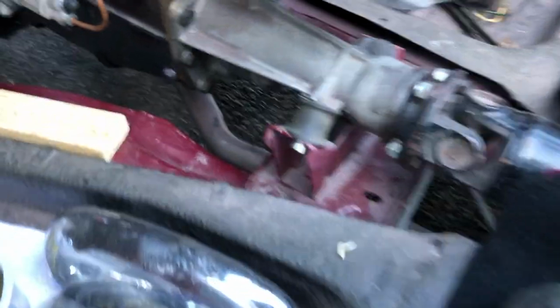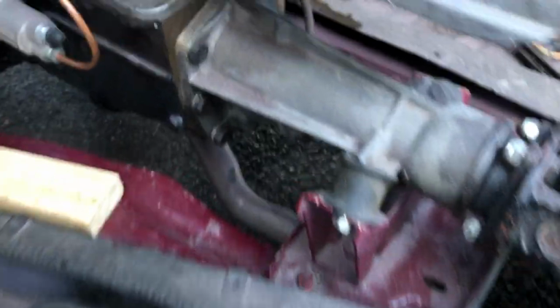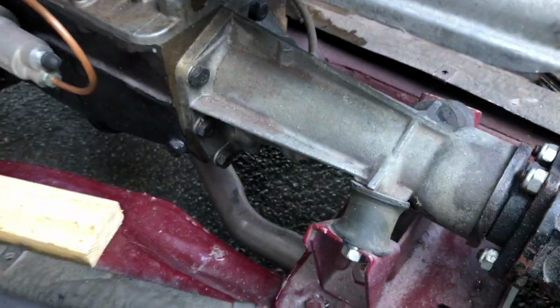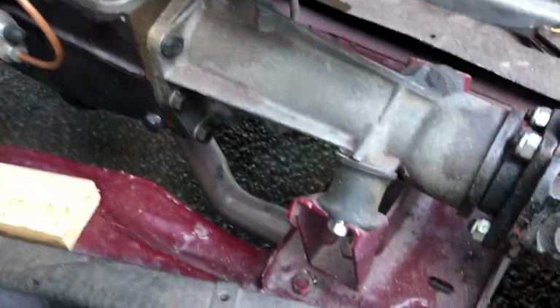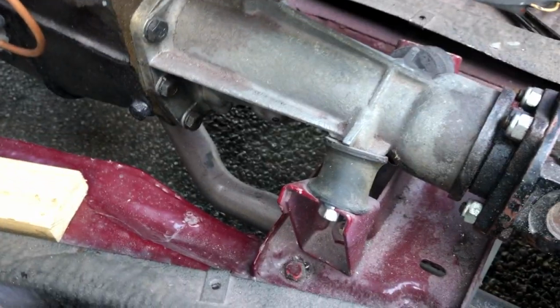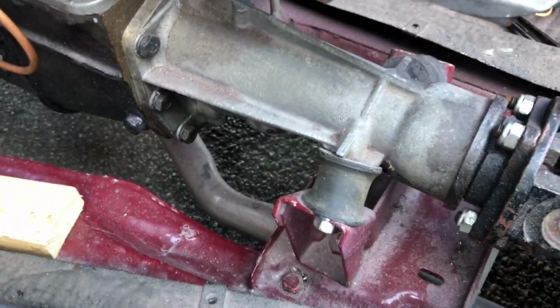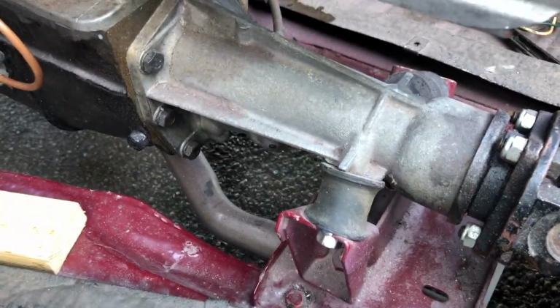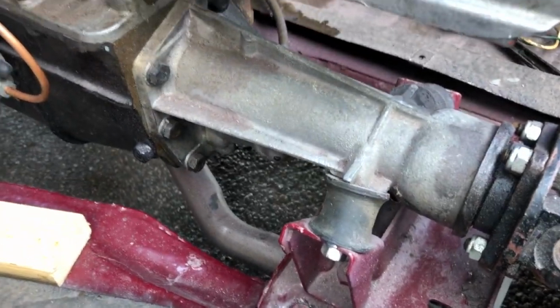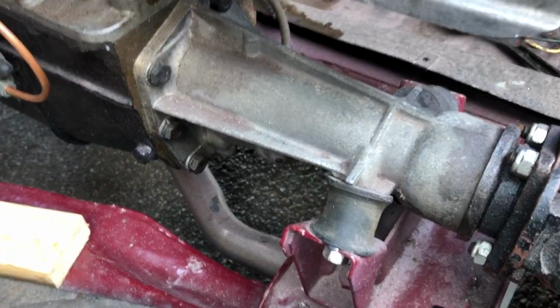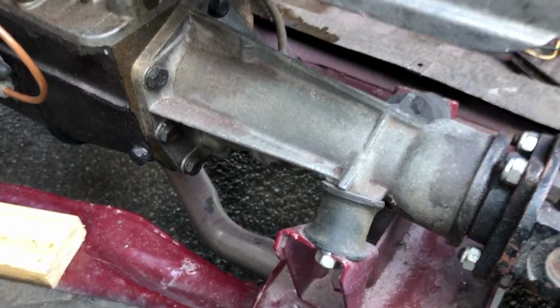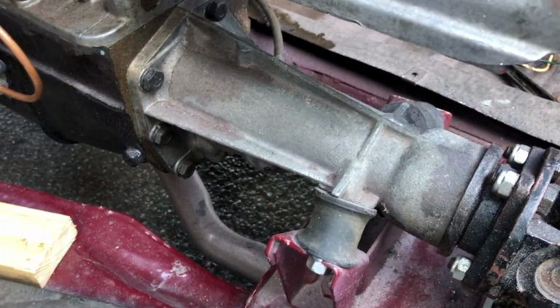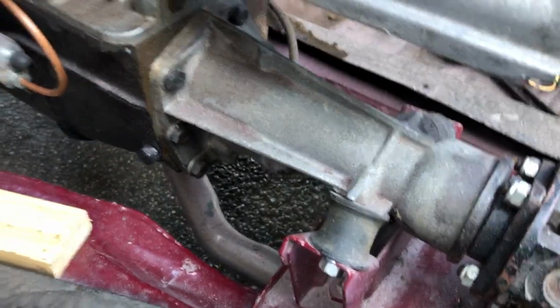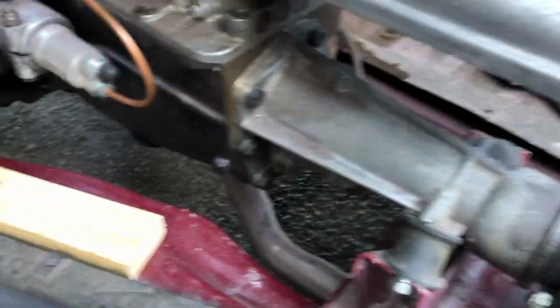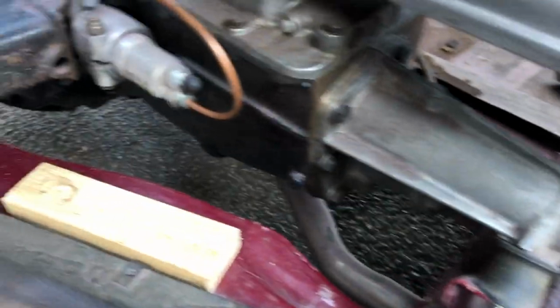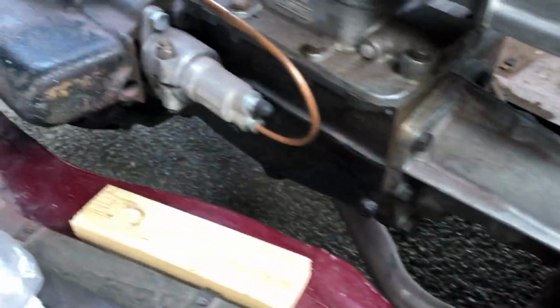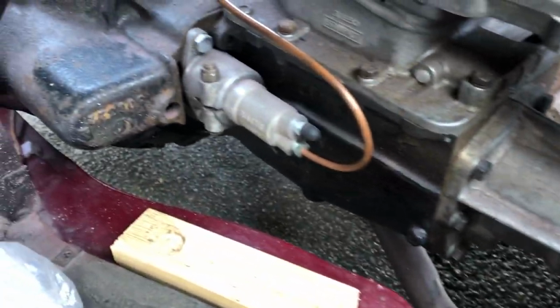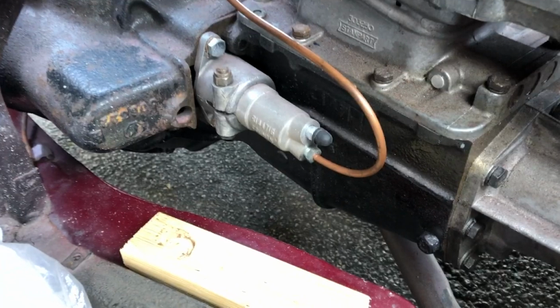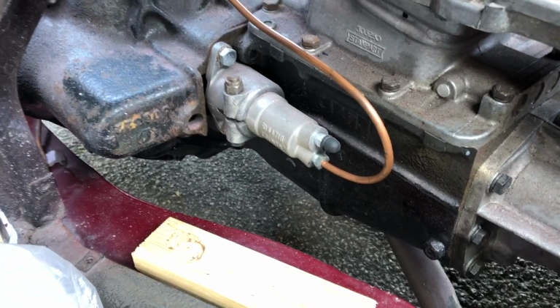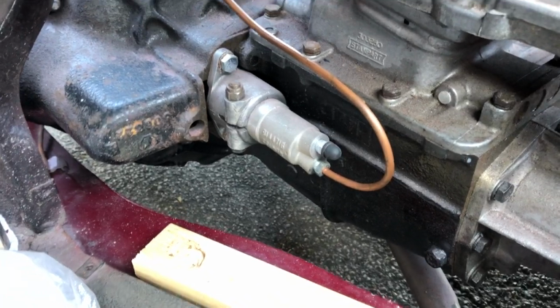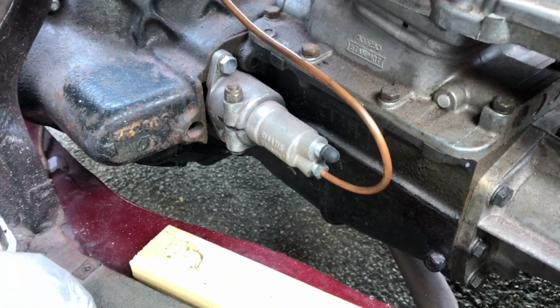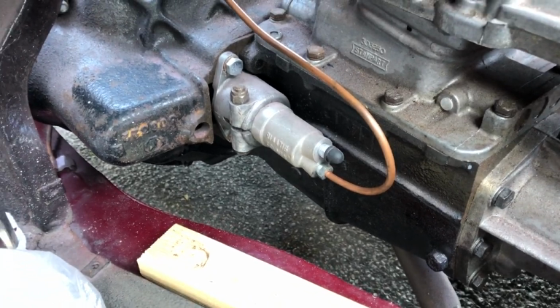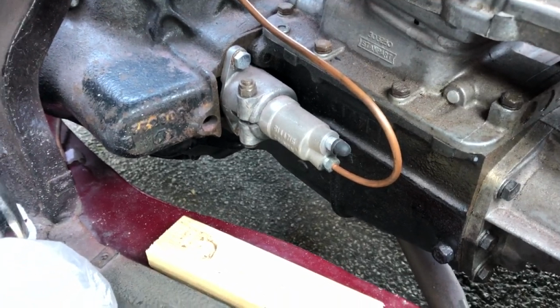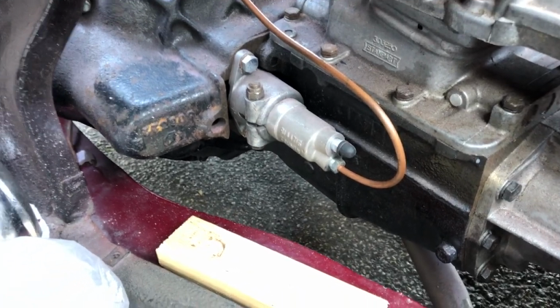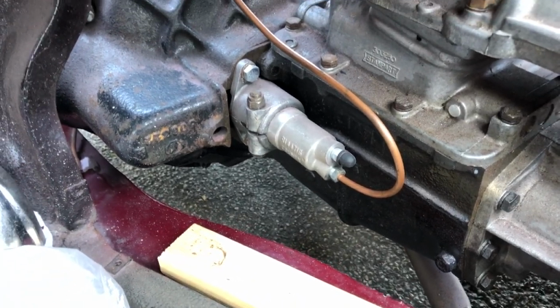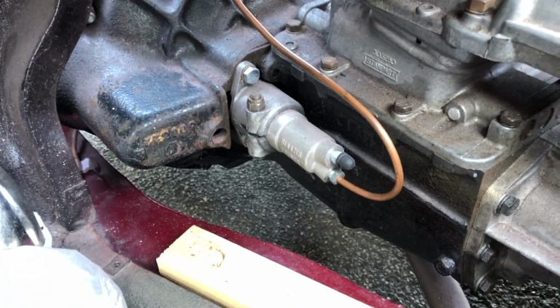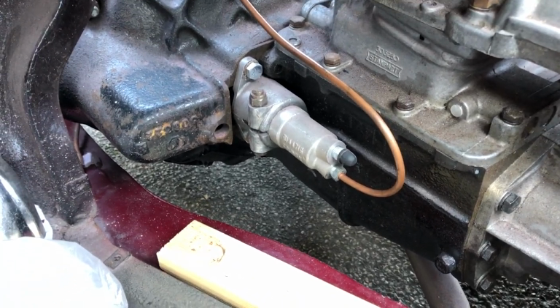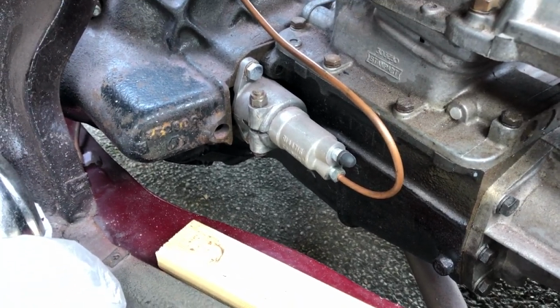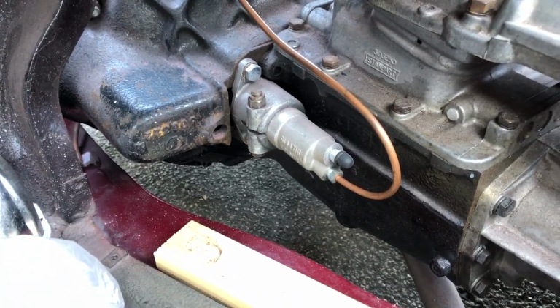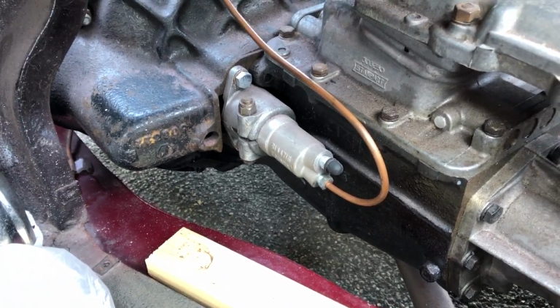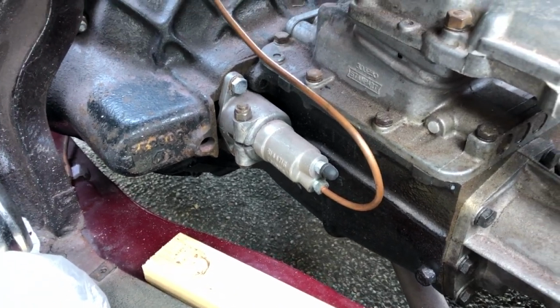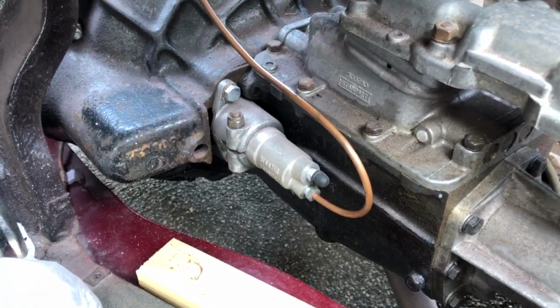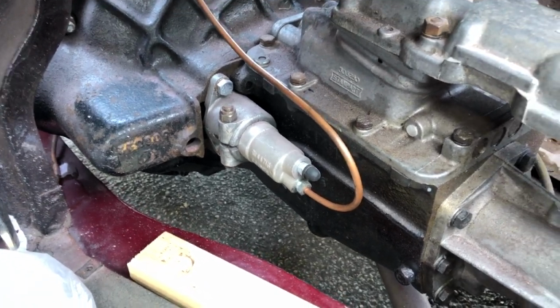New rubbers on the gearbox, new mounting rubbers, new slave. Now the clutch and the brakes want bleeding out.